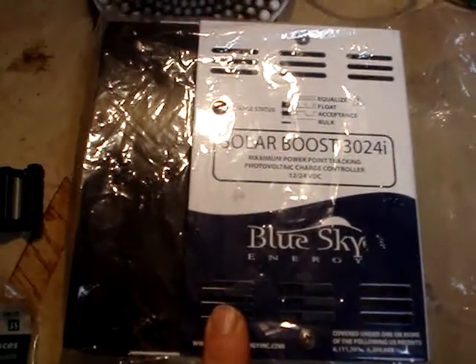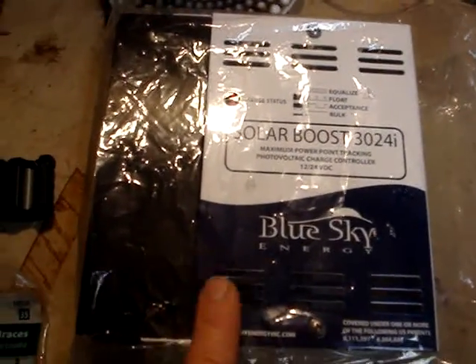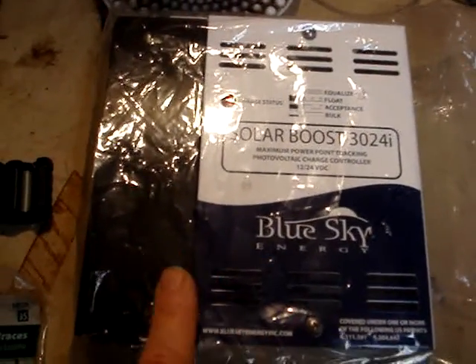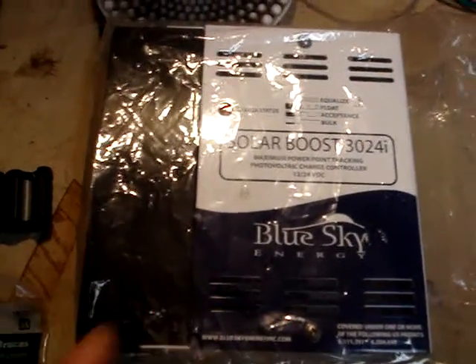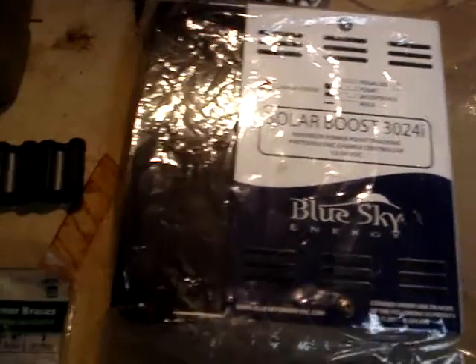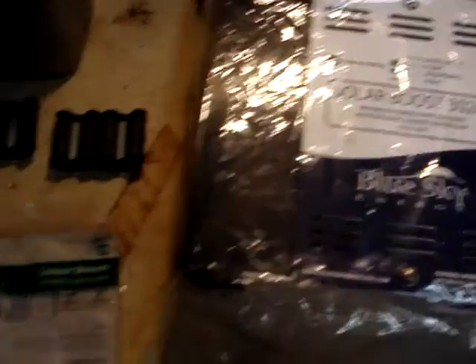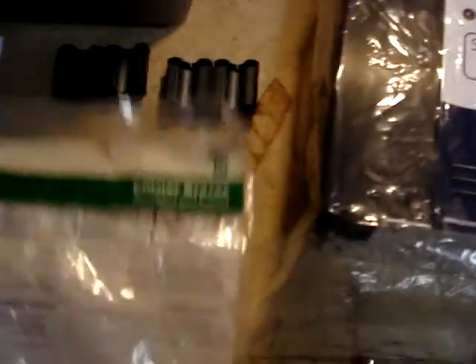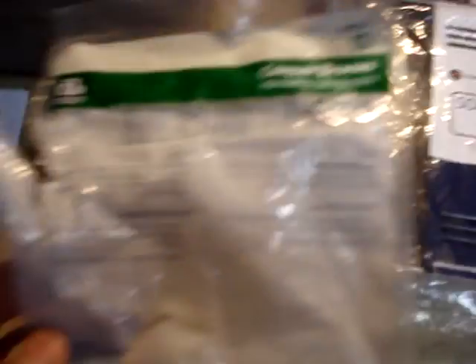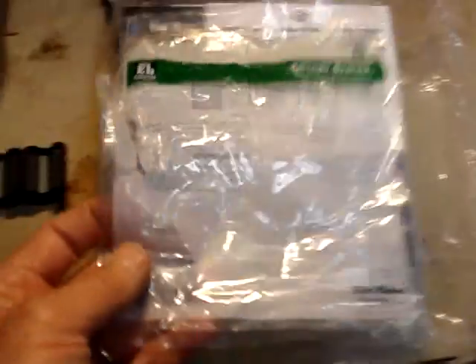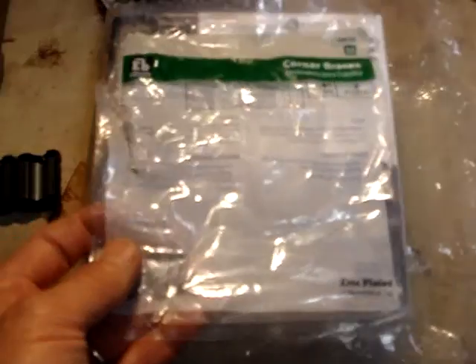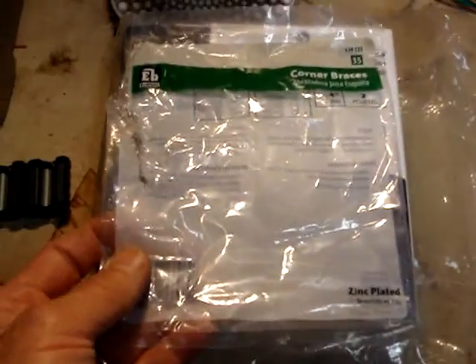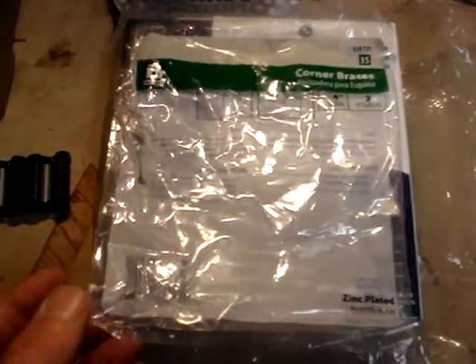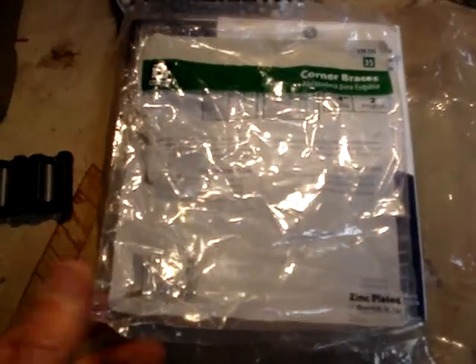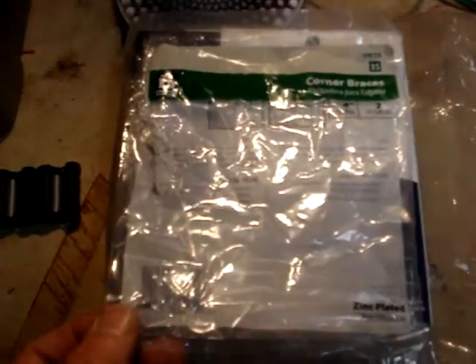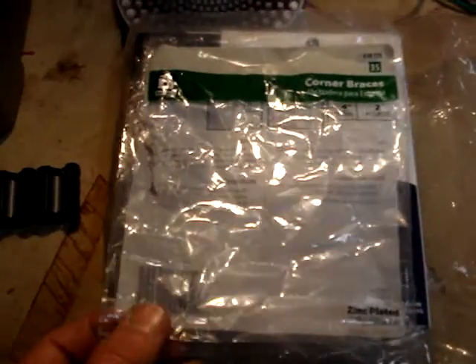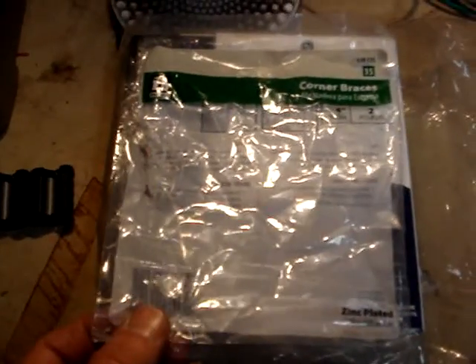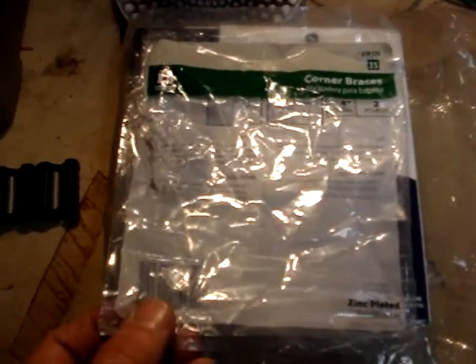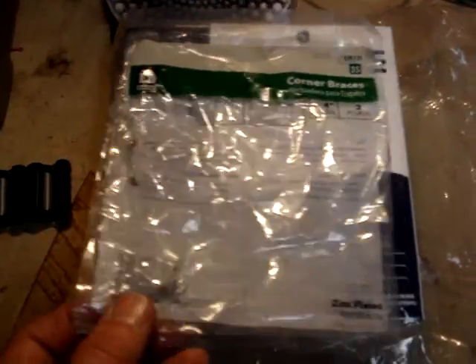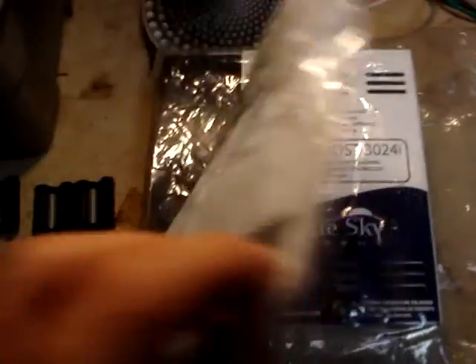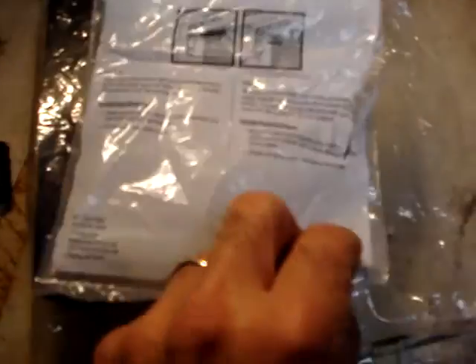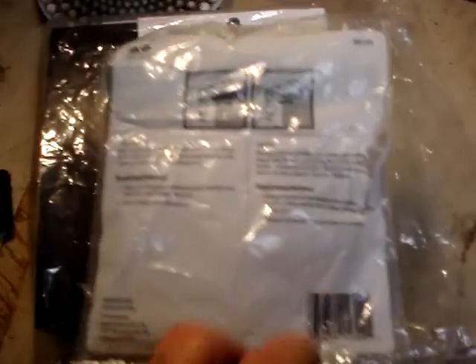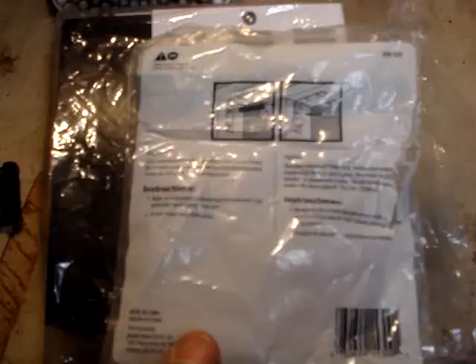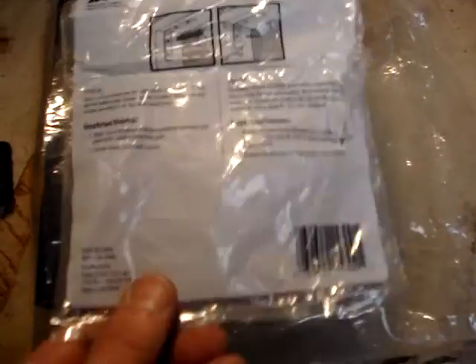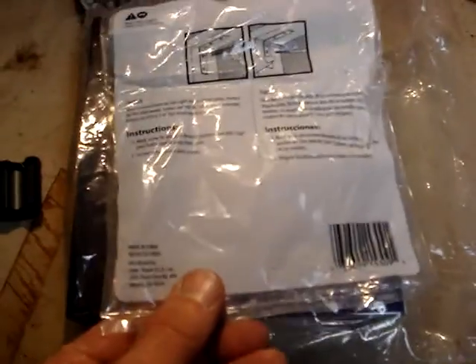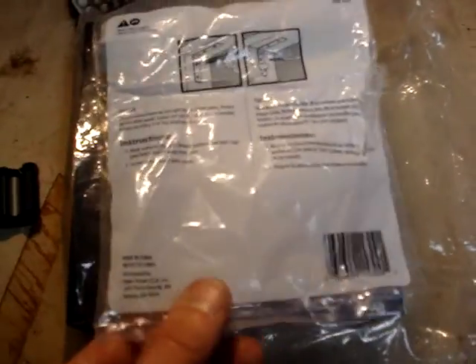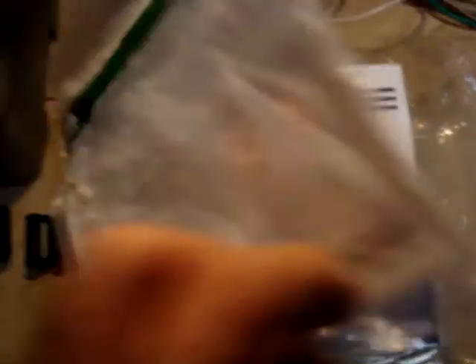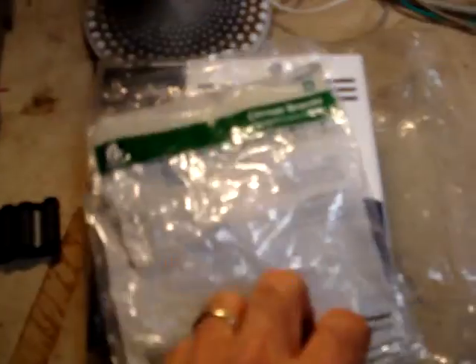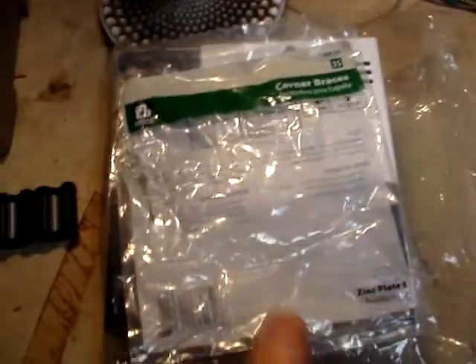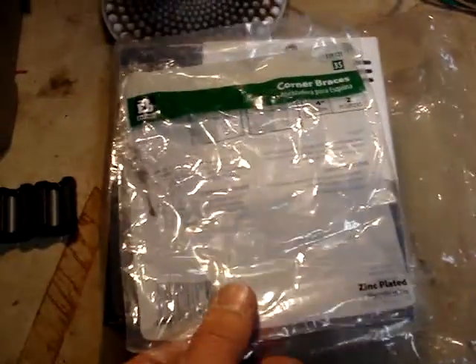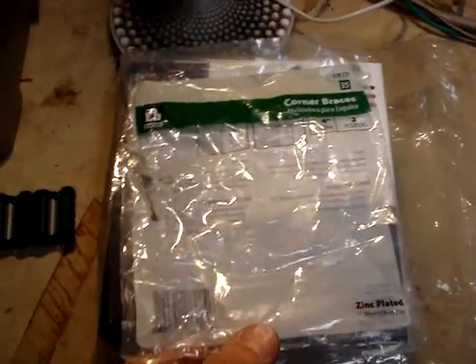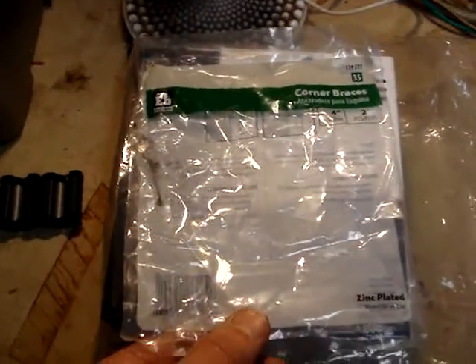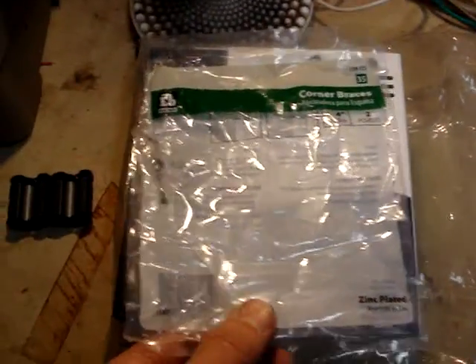Here's the hardware I'm going to be using to mount the solar panels onto the roof — pretty inexpensive, just about three bucks at the hardware store.